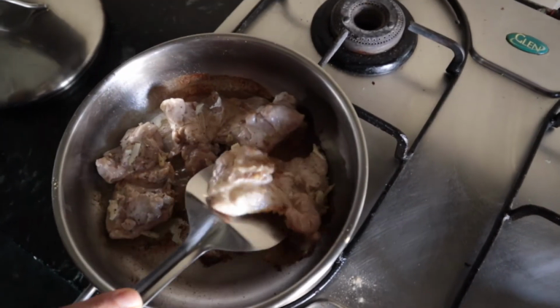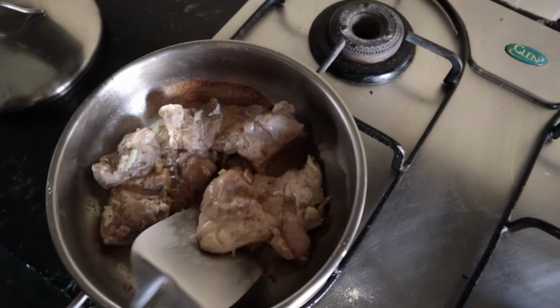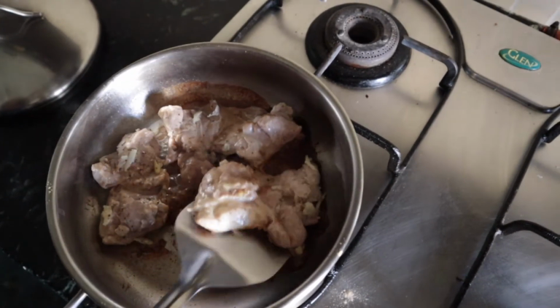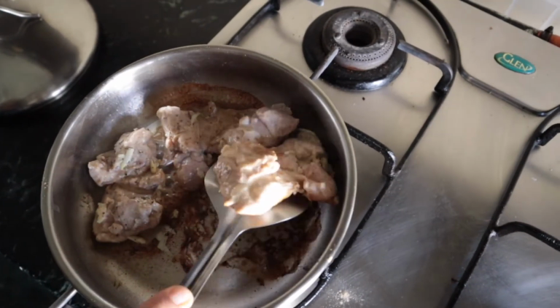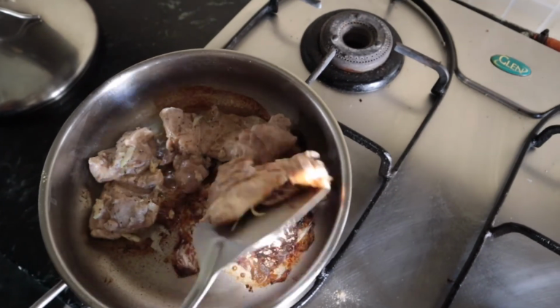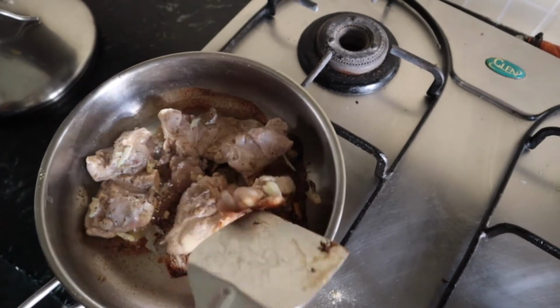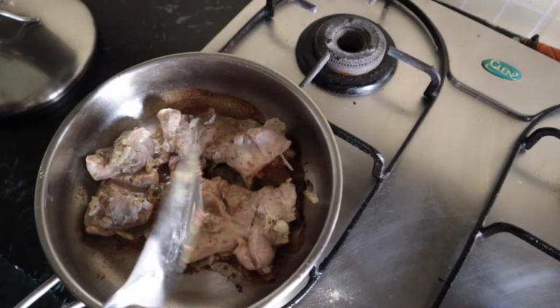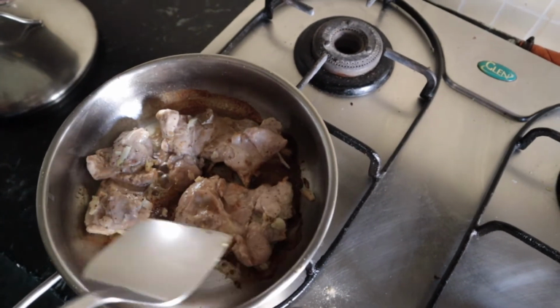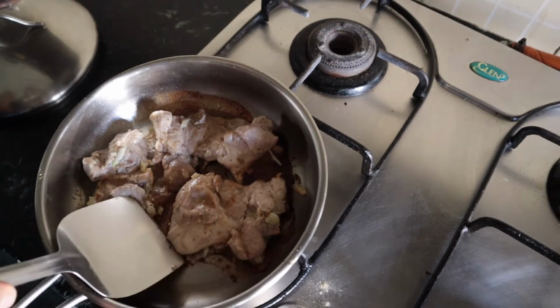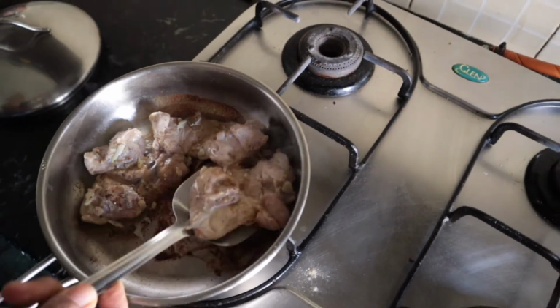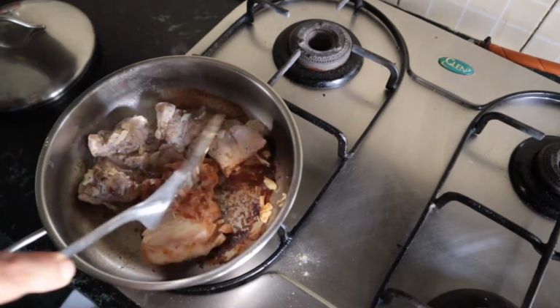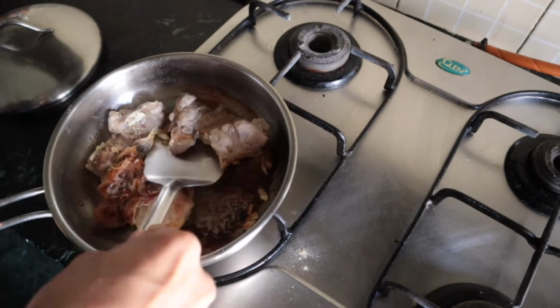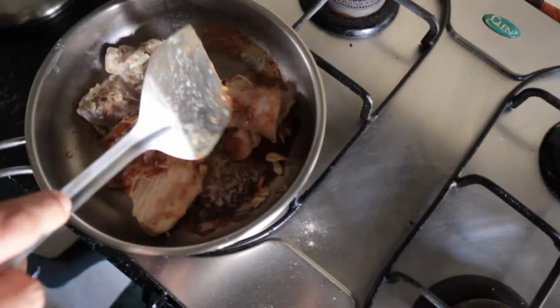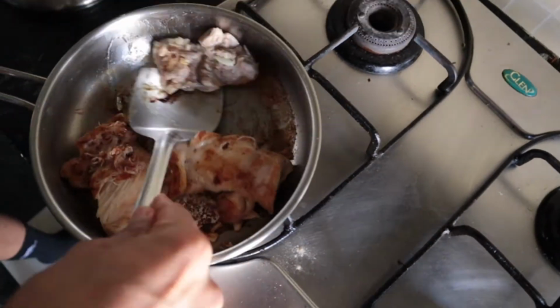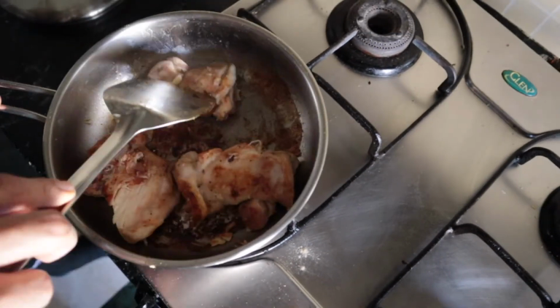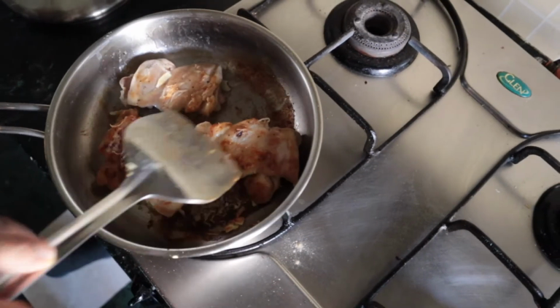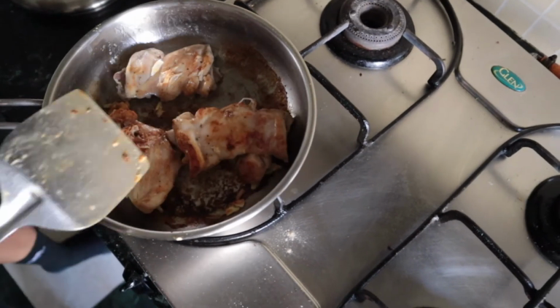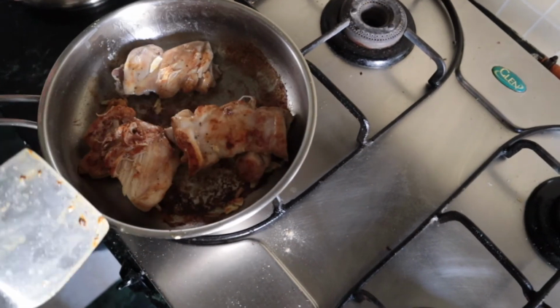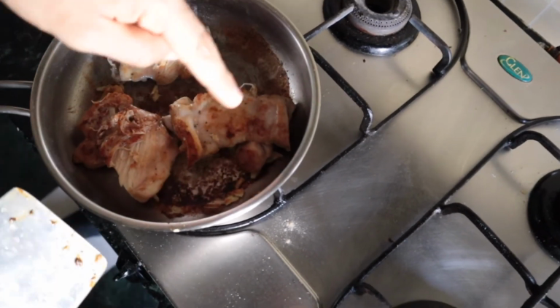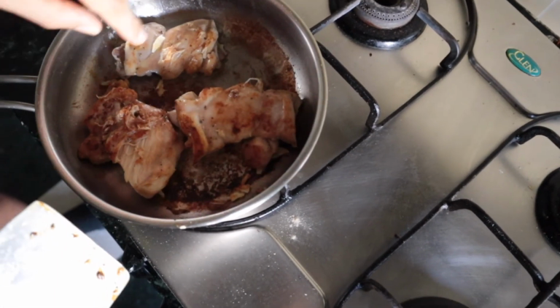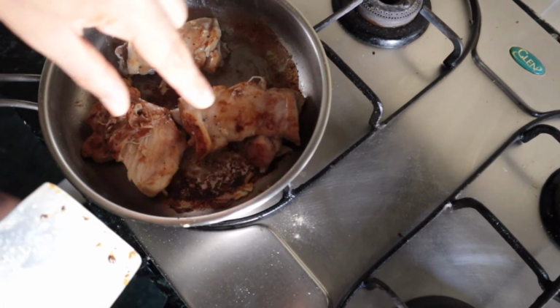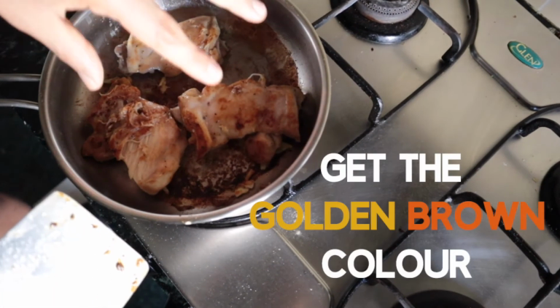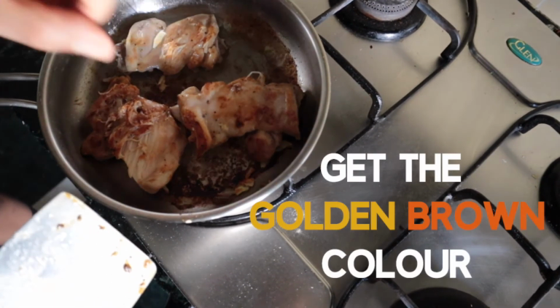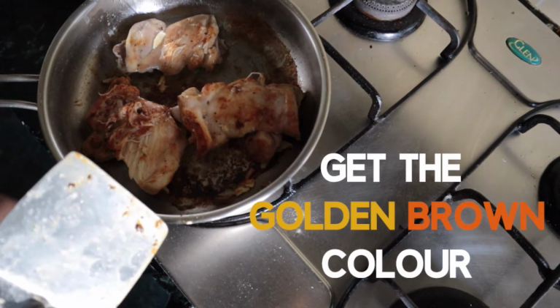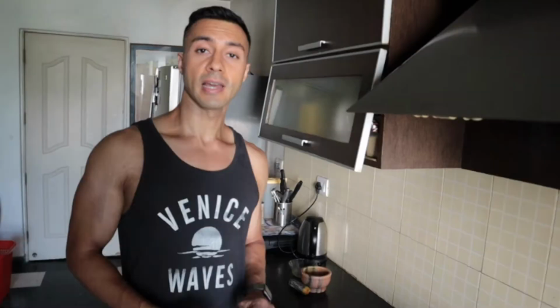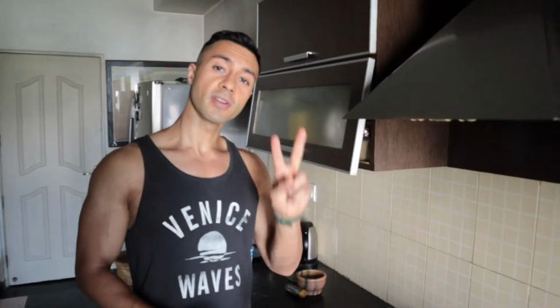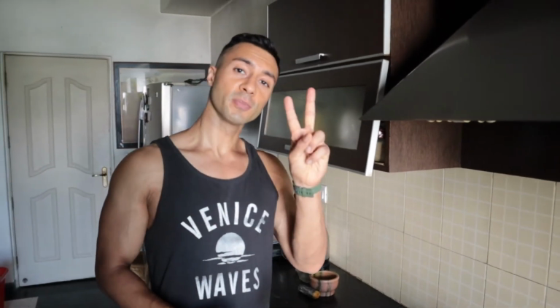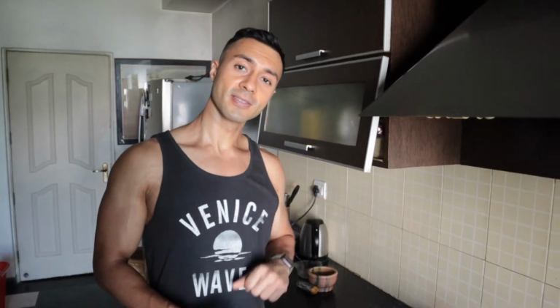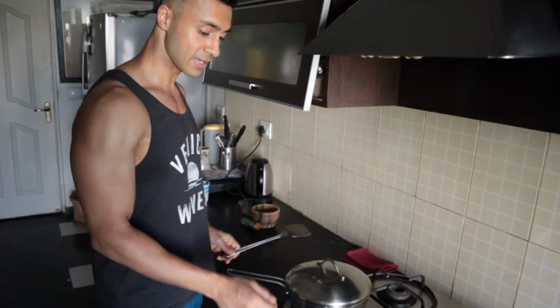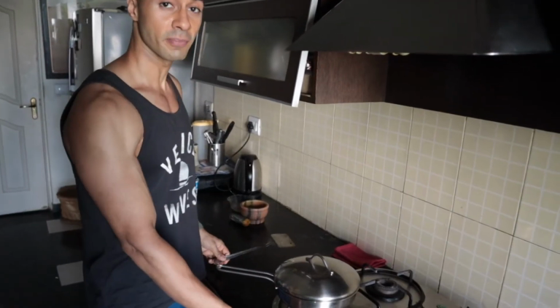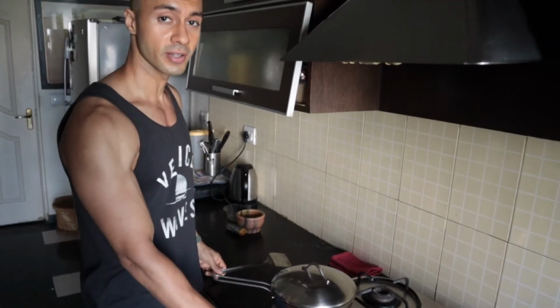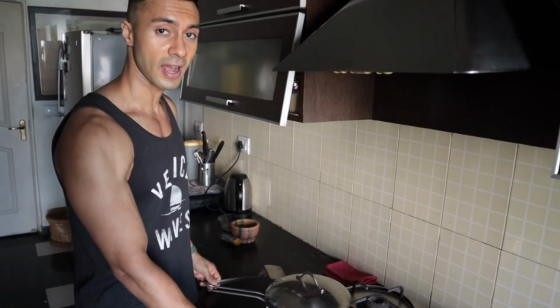Make sure you get the chicken out and flip it. At this point you should get that beautiful golden color — leave it for another two minutes. This time turn the heat high.